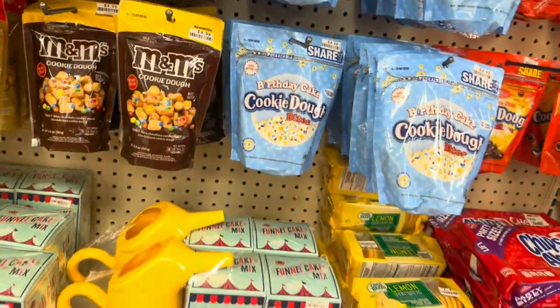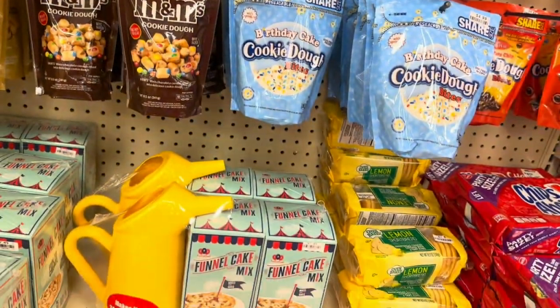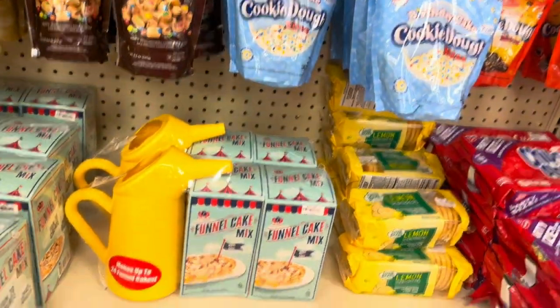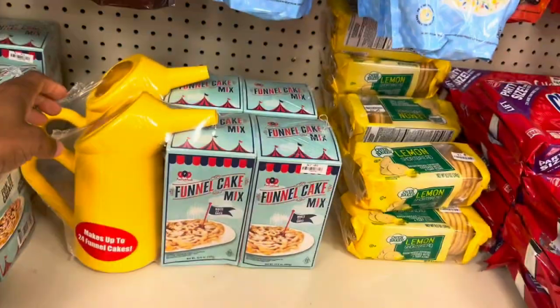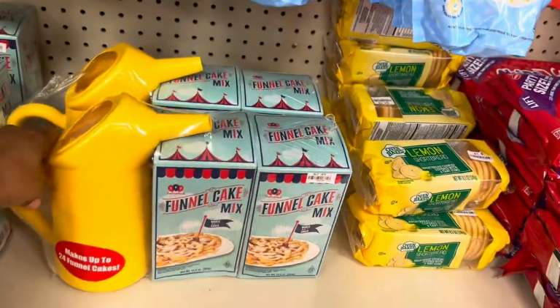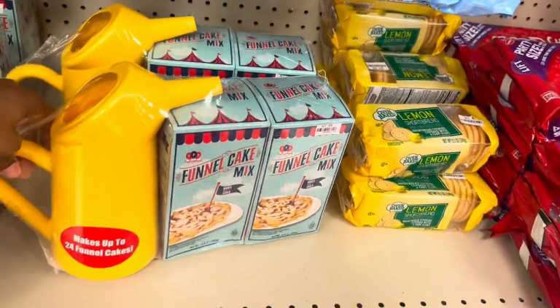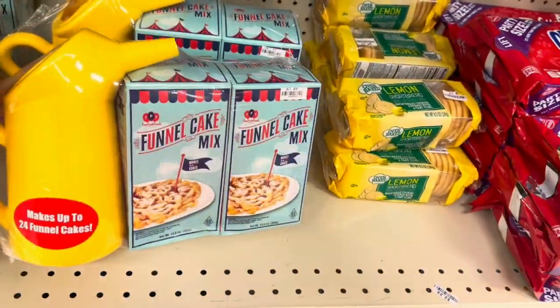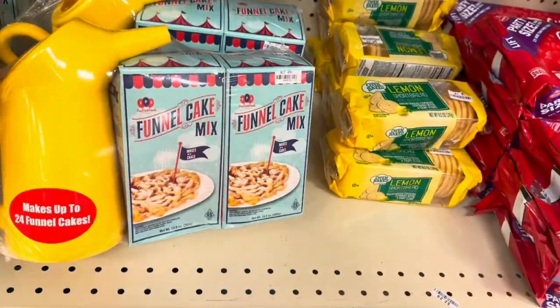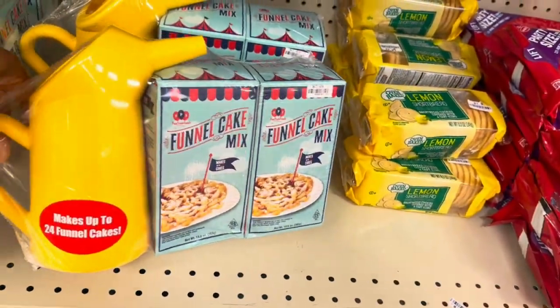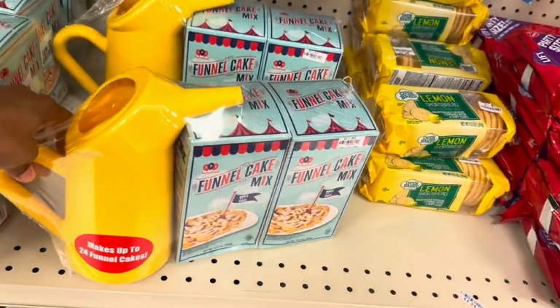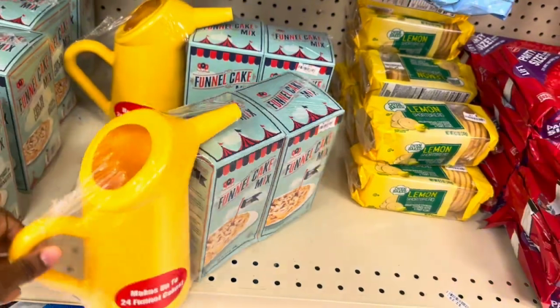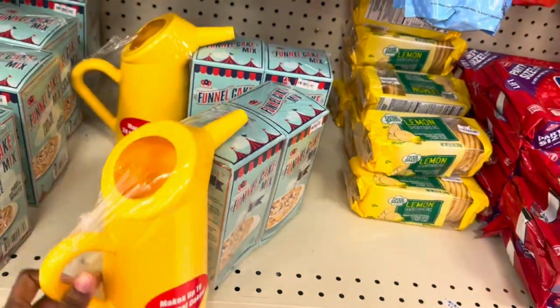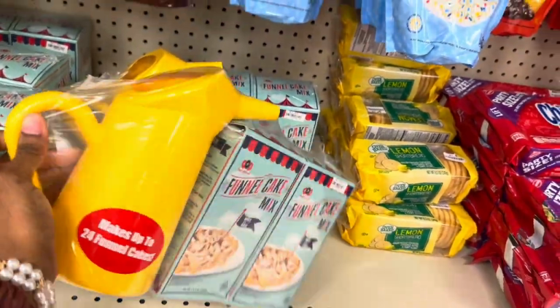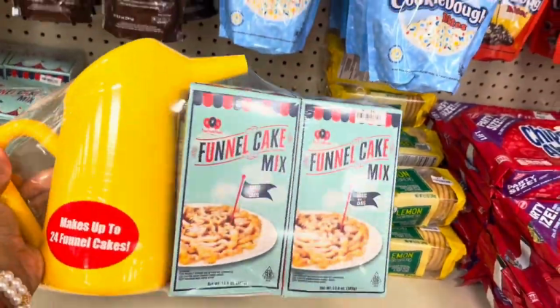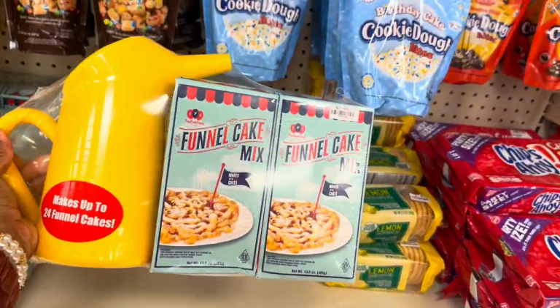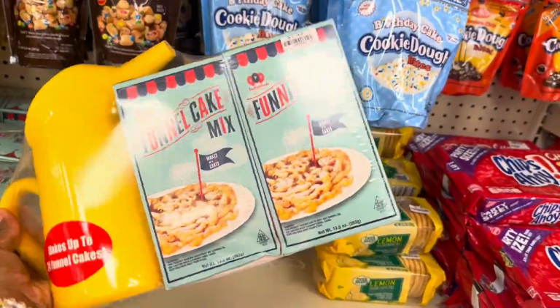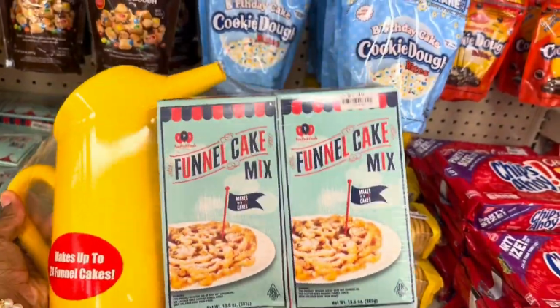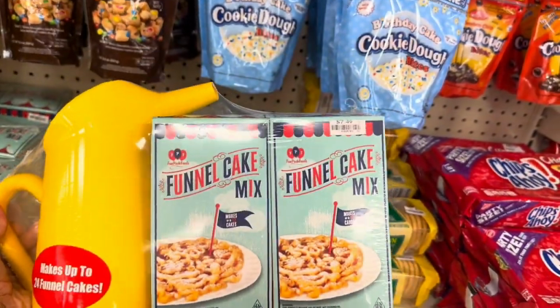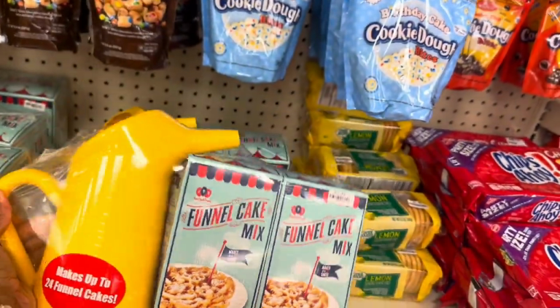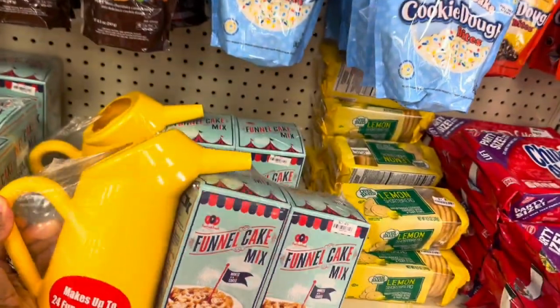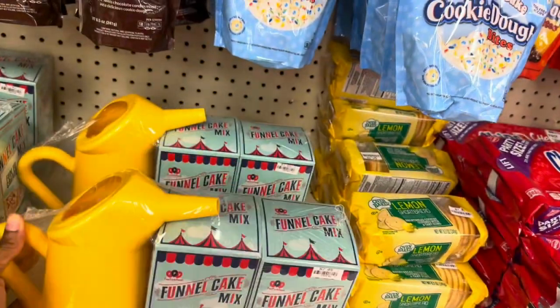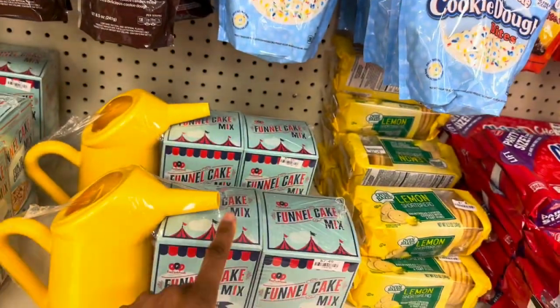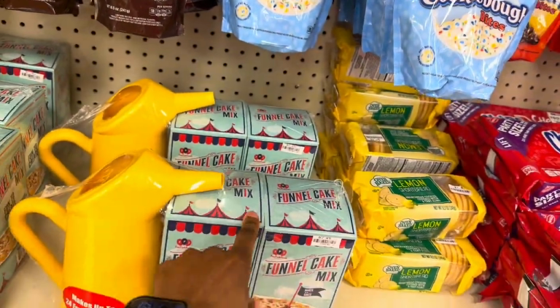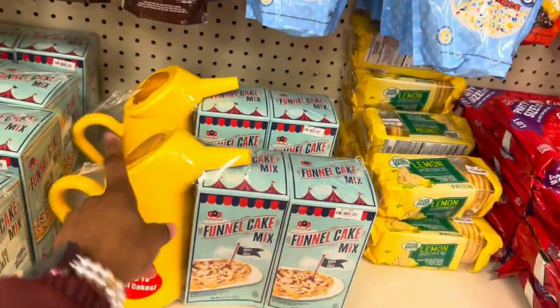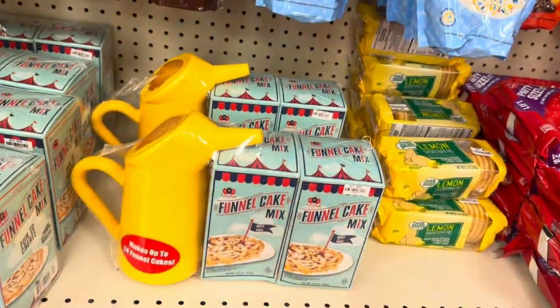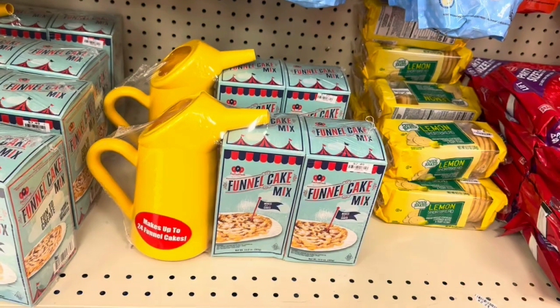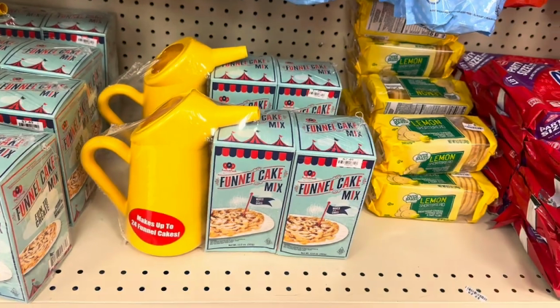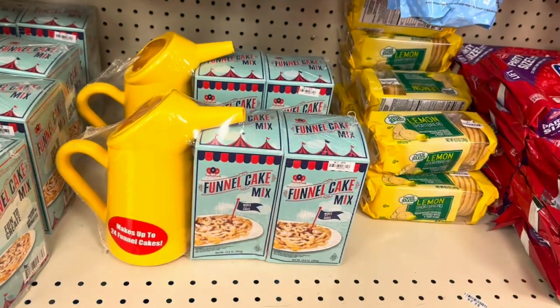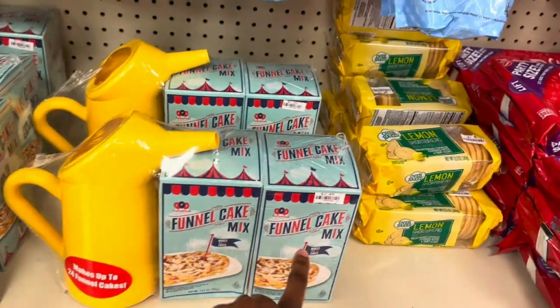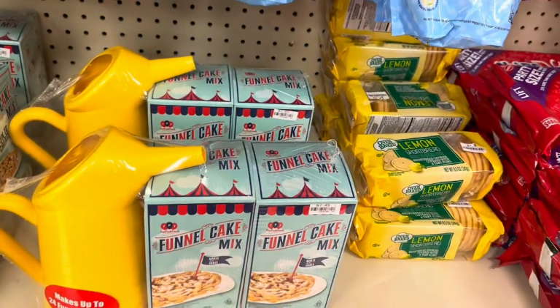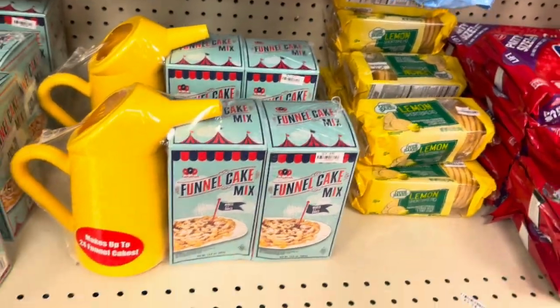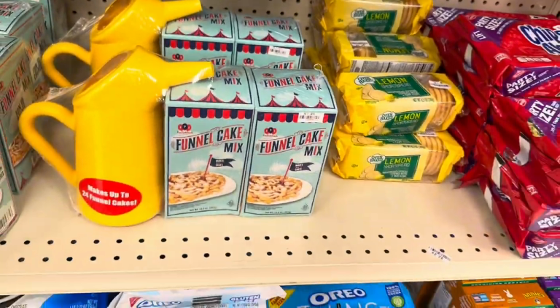This right here is a funnel cake mix — I've never seen anything like this. It comes with two boxes of funnel cake mix and a pouring thing. This is $7.49 for that.